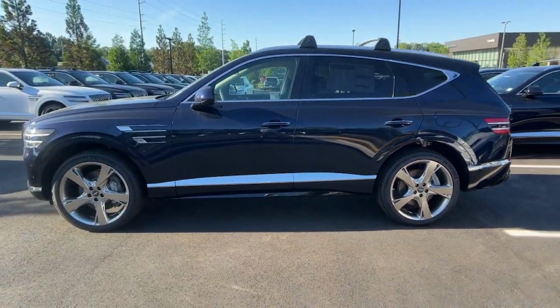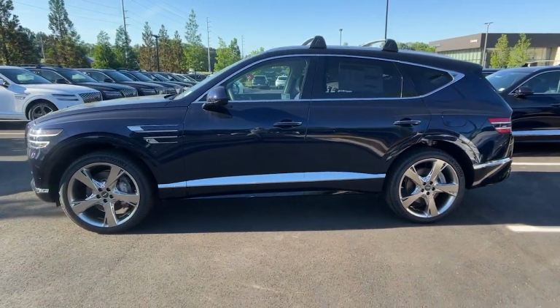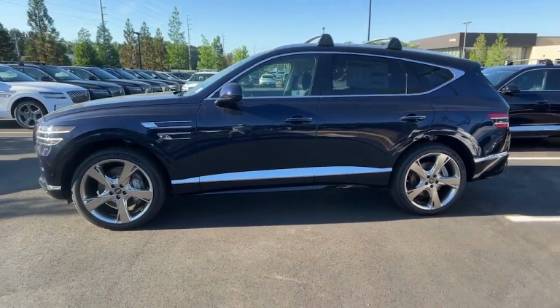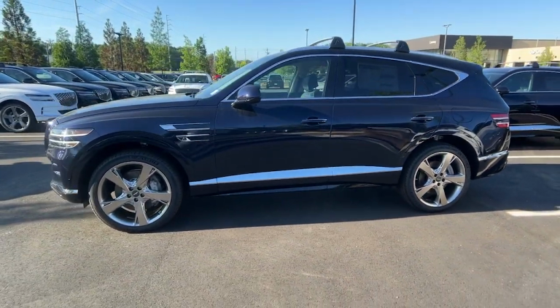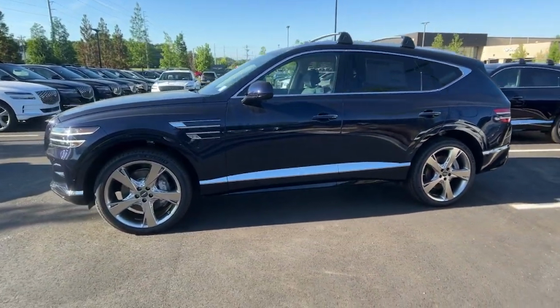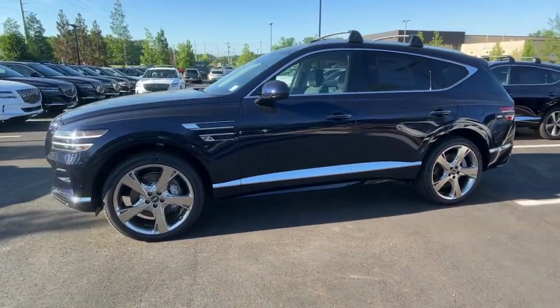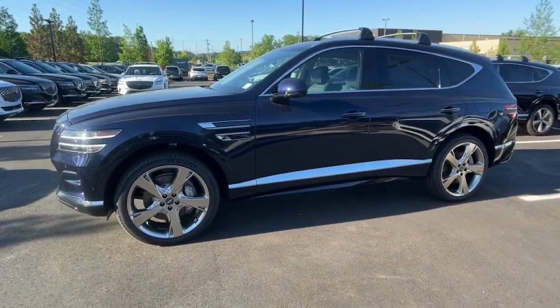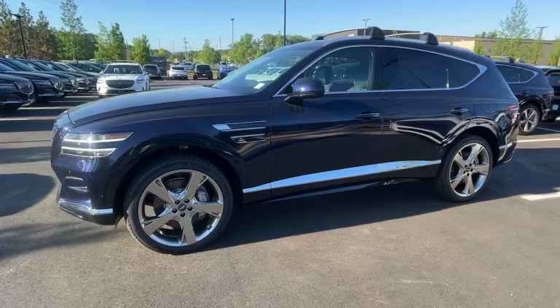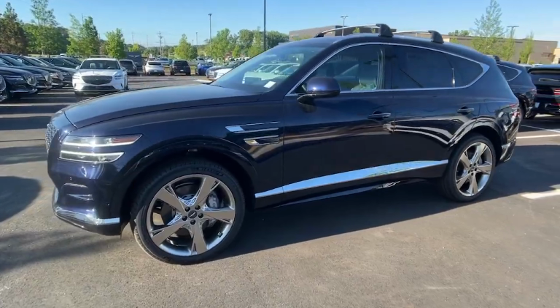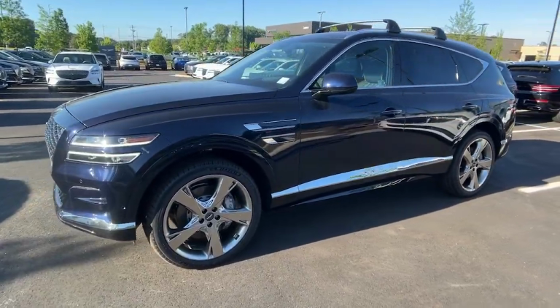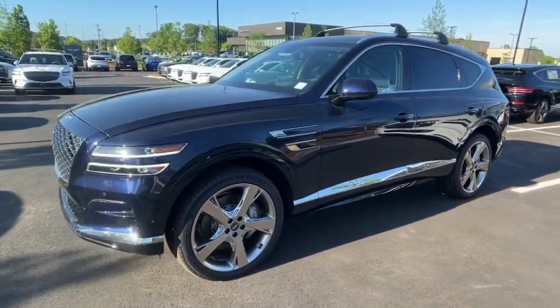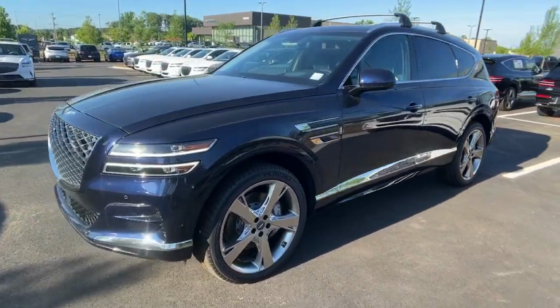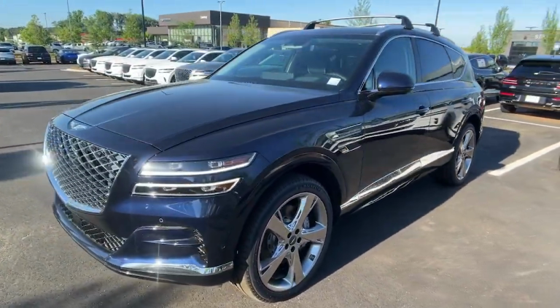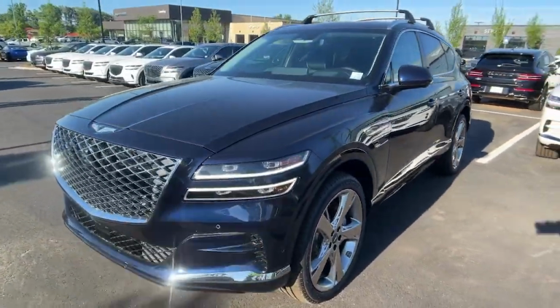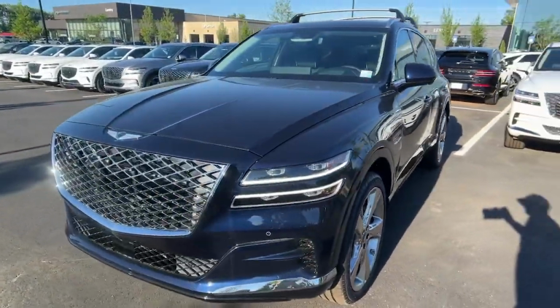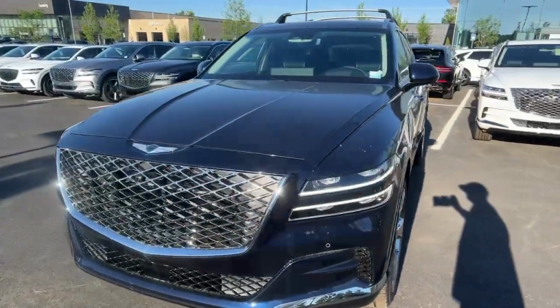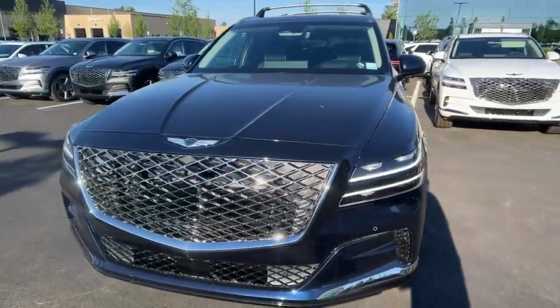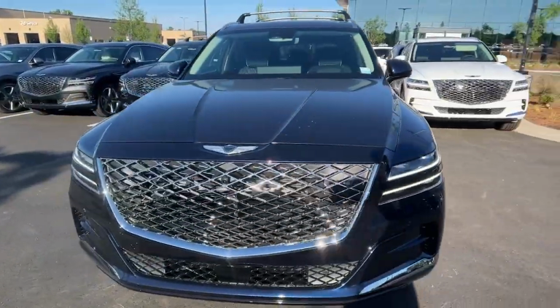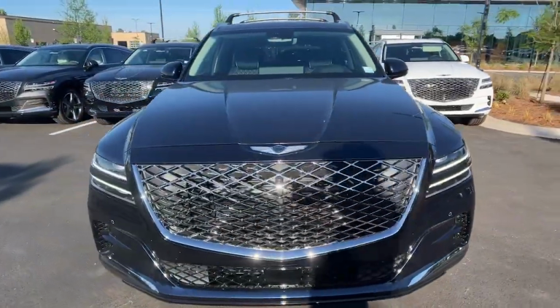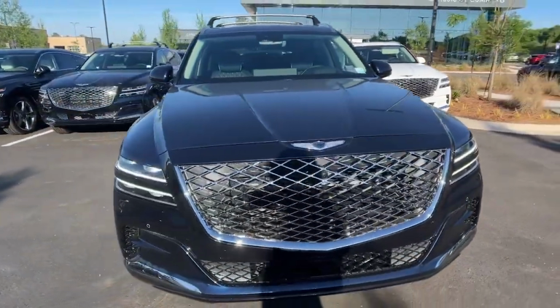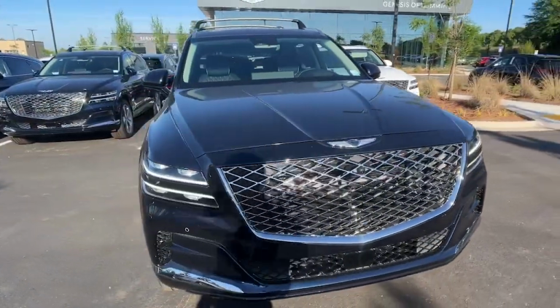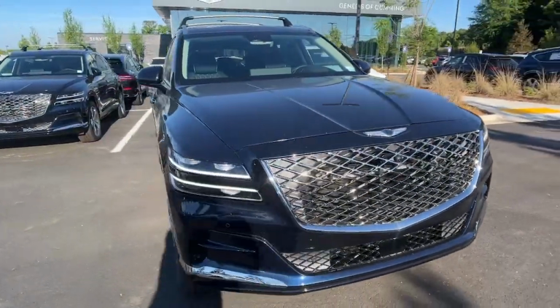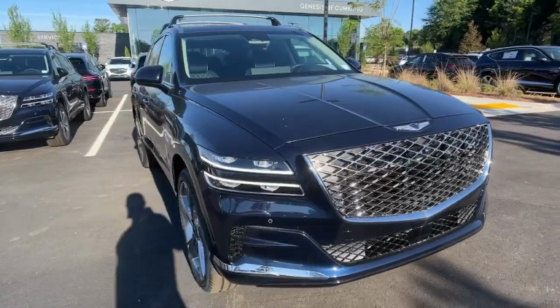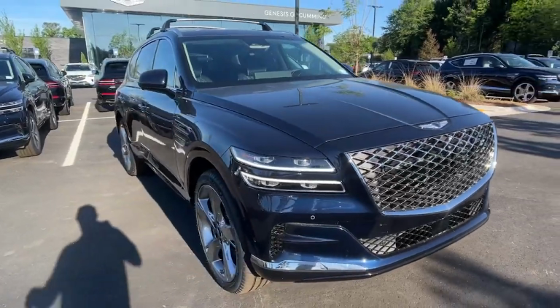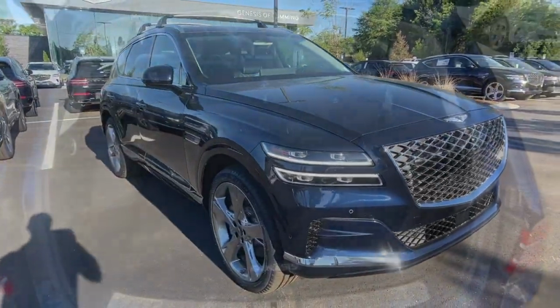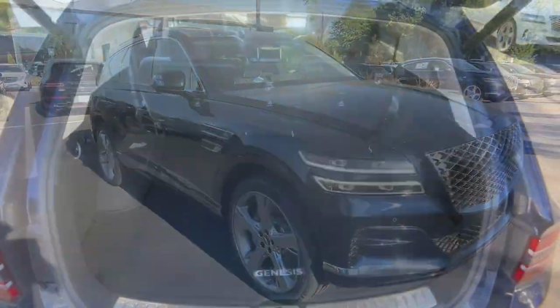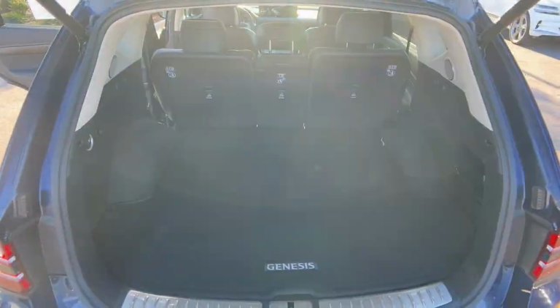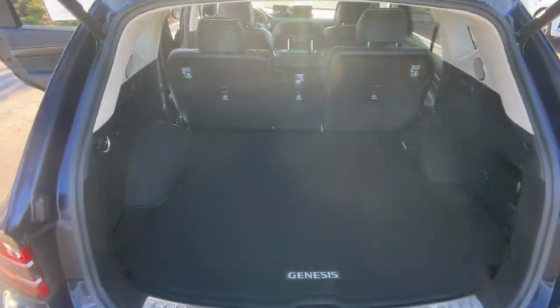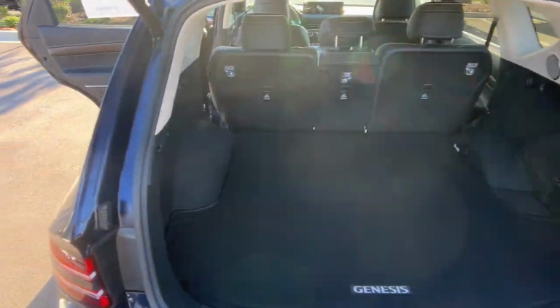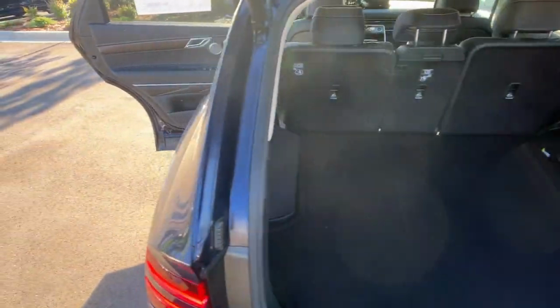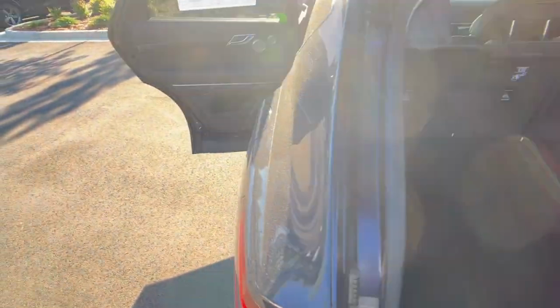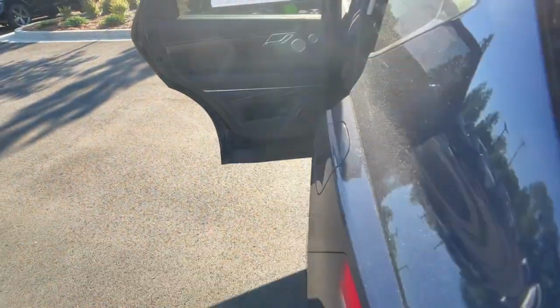These are just some of the great options this vehicle comes with: heated steering wheel, head-up display, Apple CarPlay and or Android Auto, pre-collision system, navigation system.